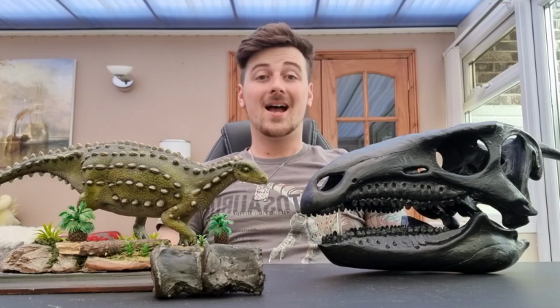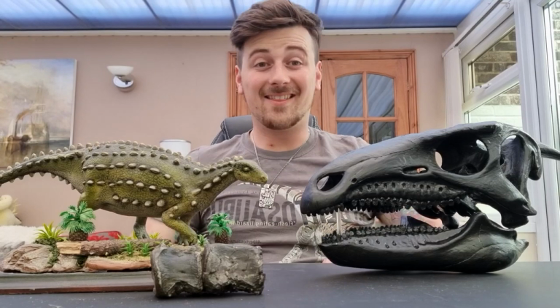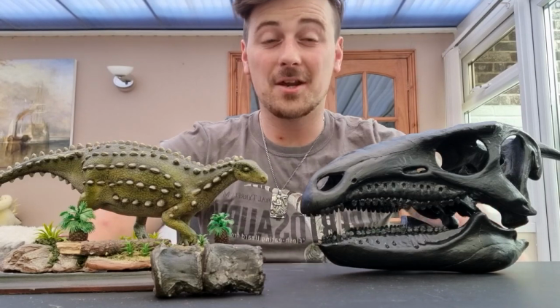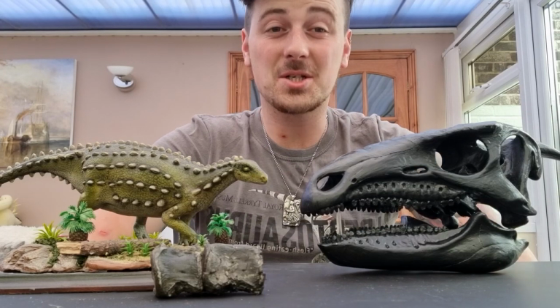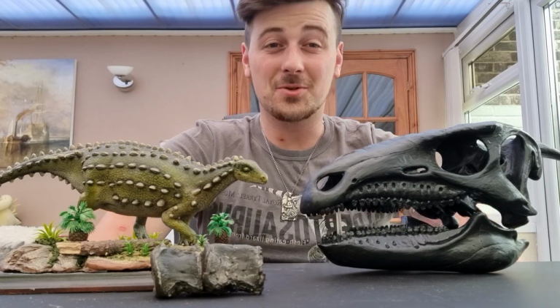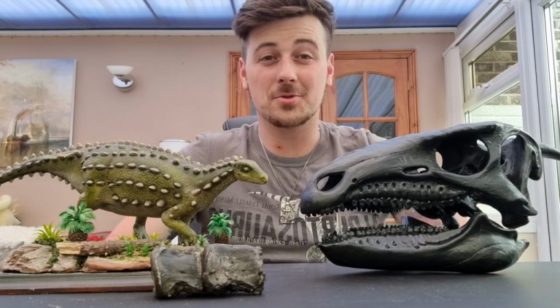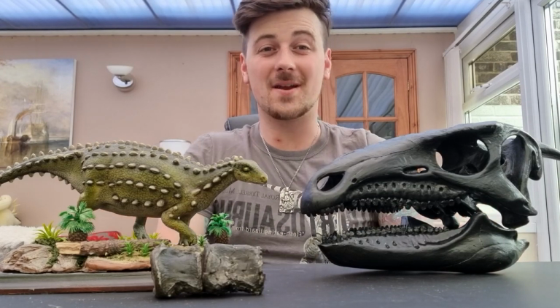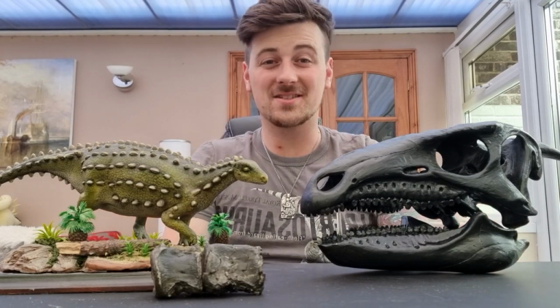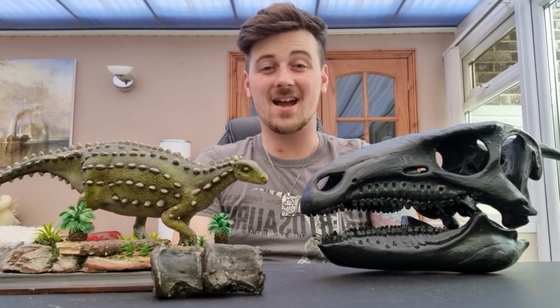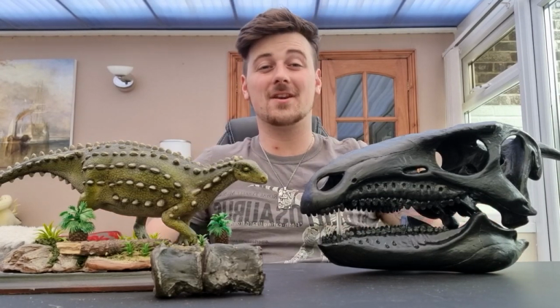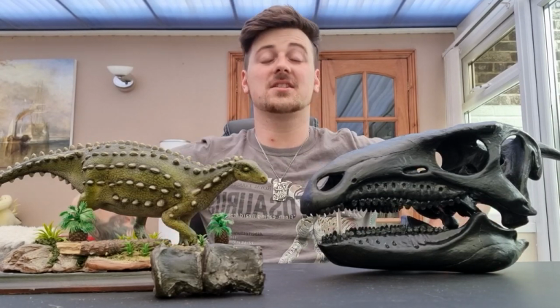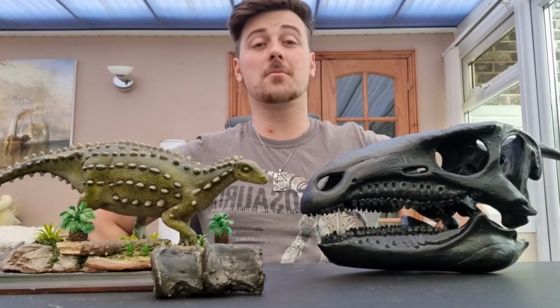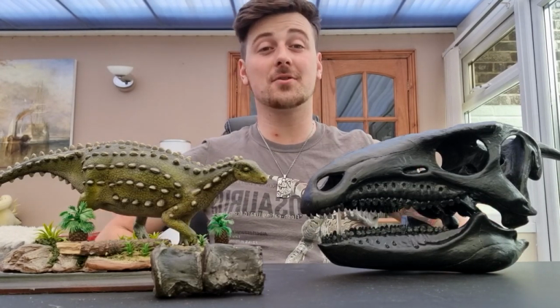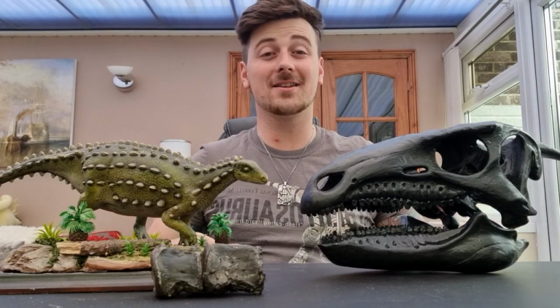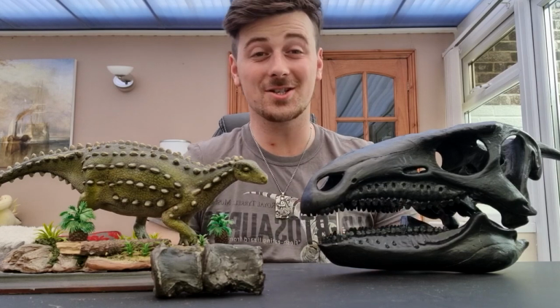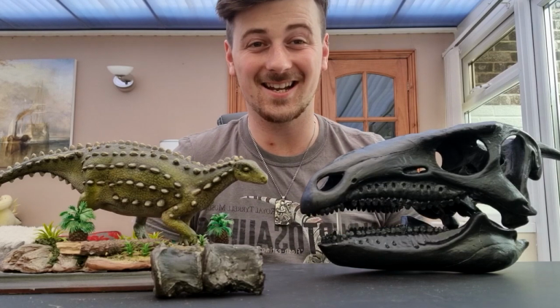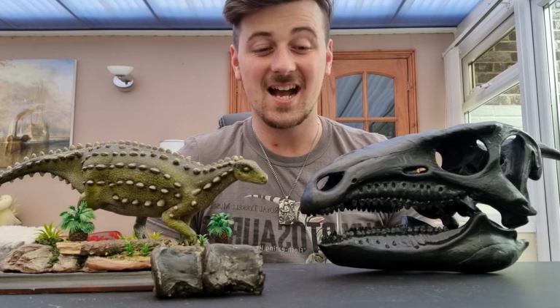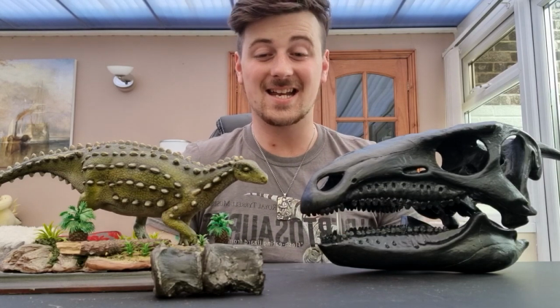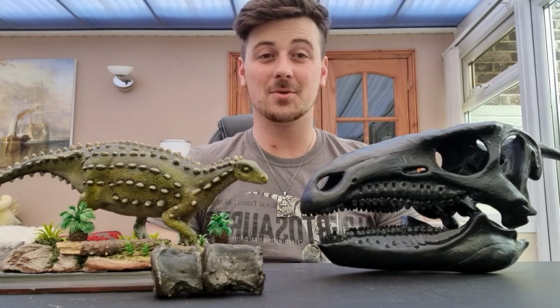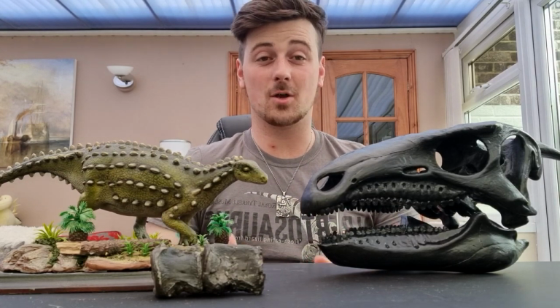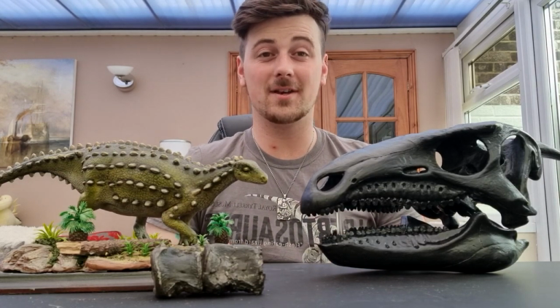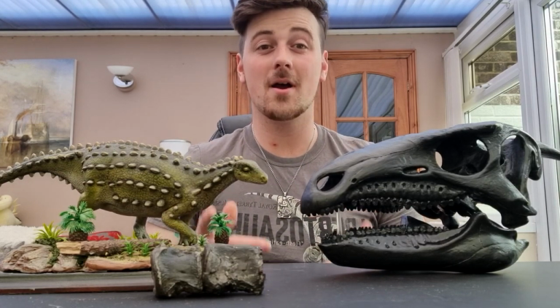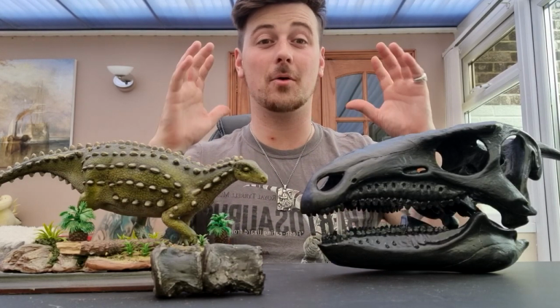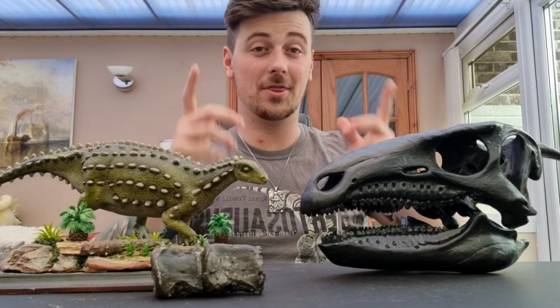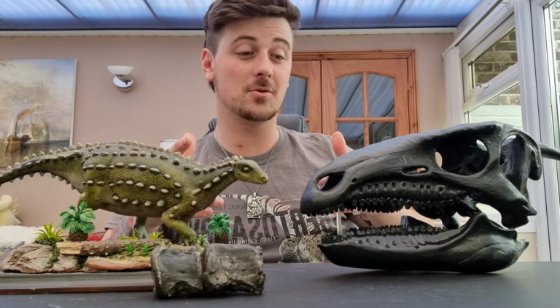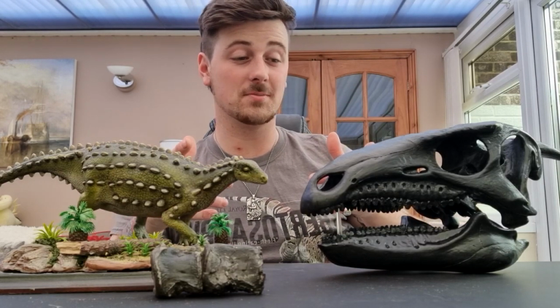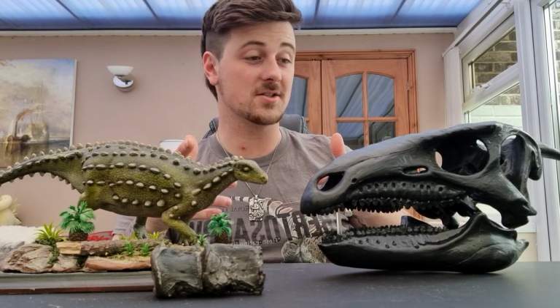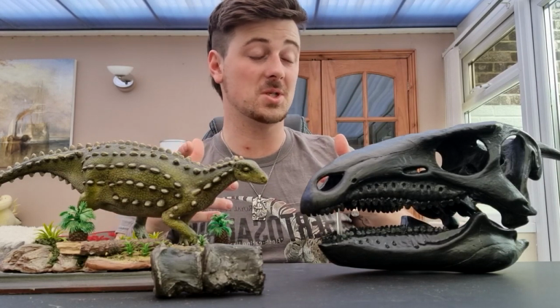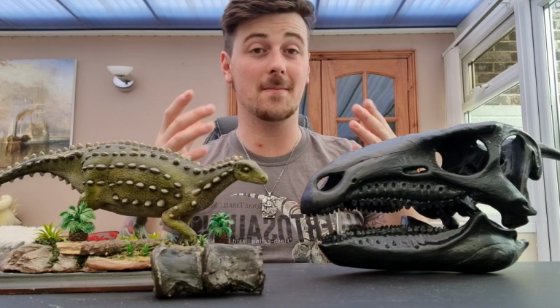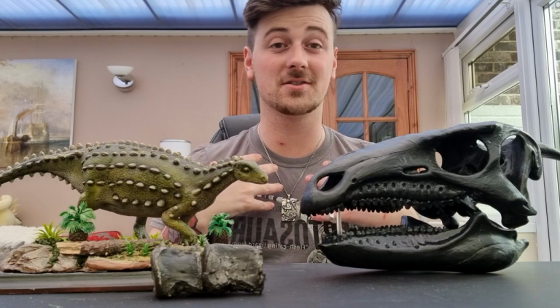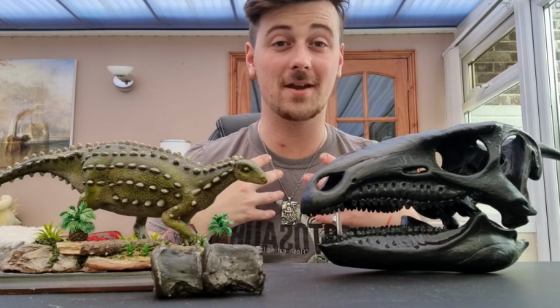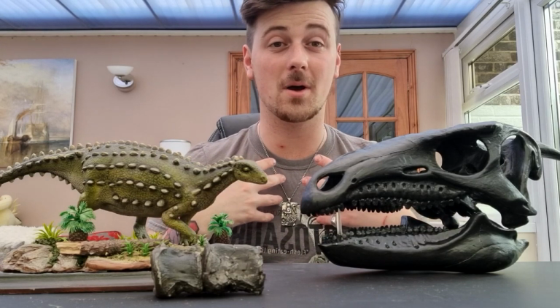Hey there, Kieran Satchel, Jurassic Earth Trust ambassador and freelance science communicator in paleontology here. And today I'm doing a quick video about this awesome dinosaur, which is a personal favourite of mine.